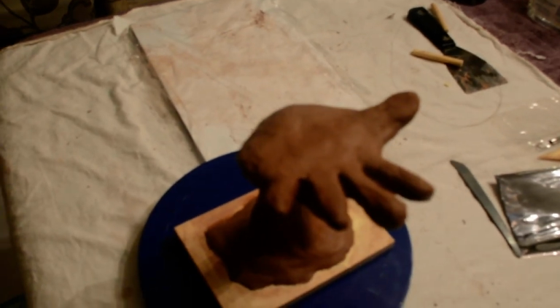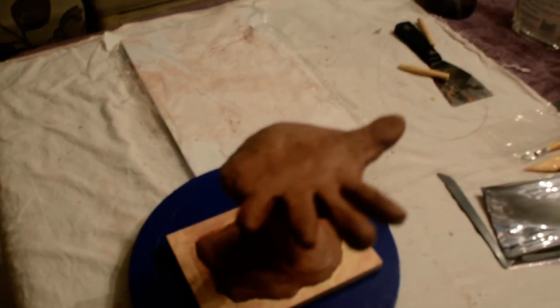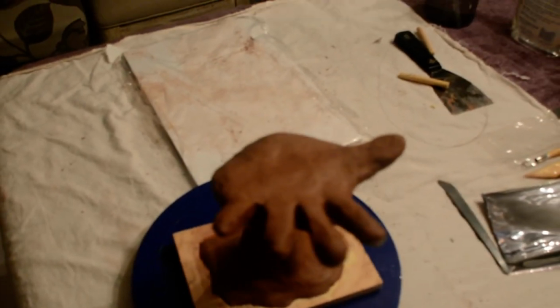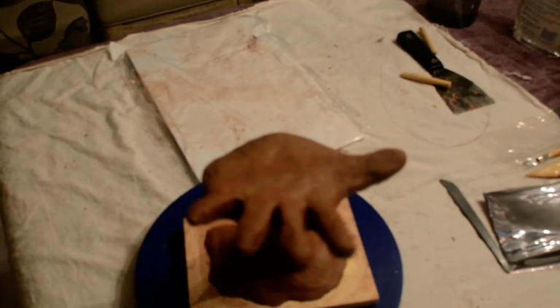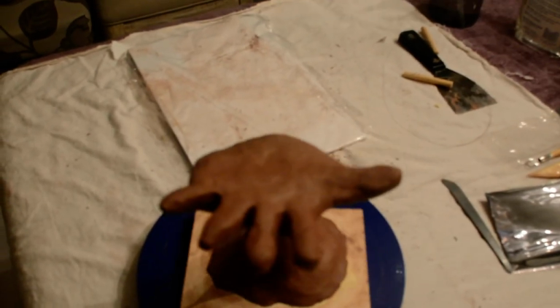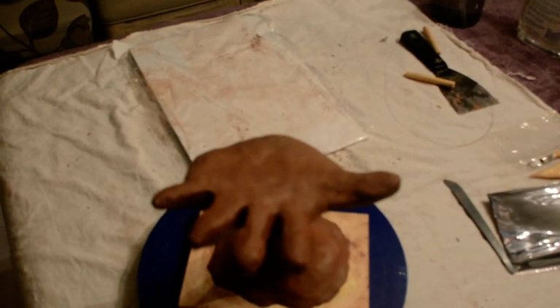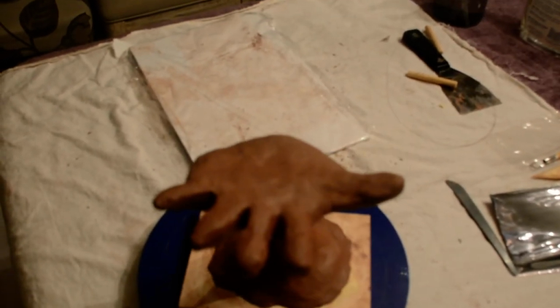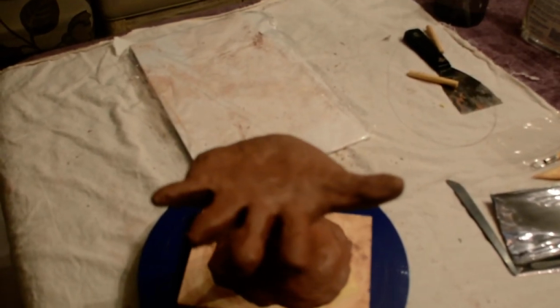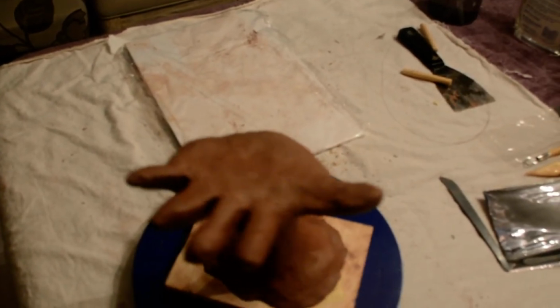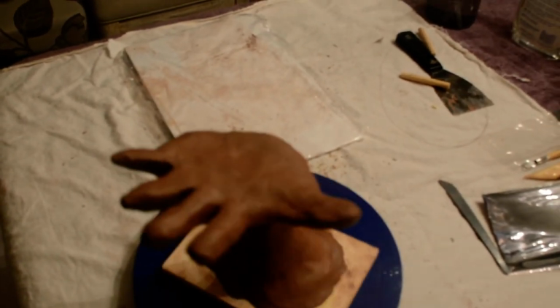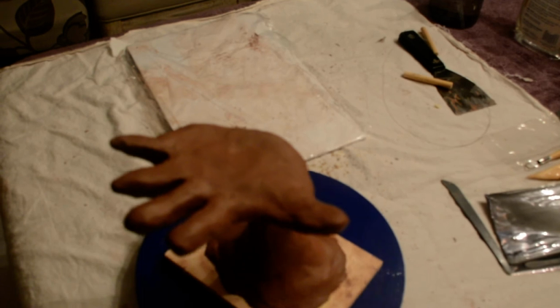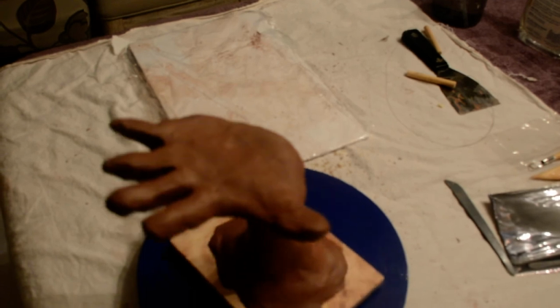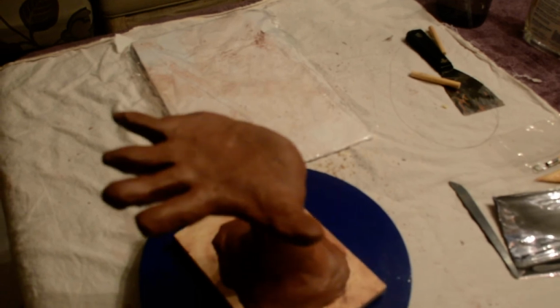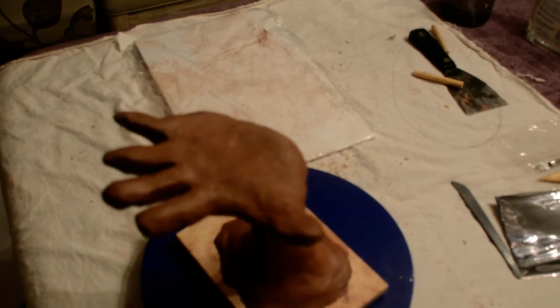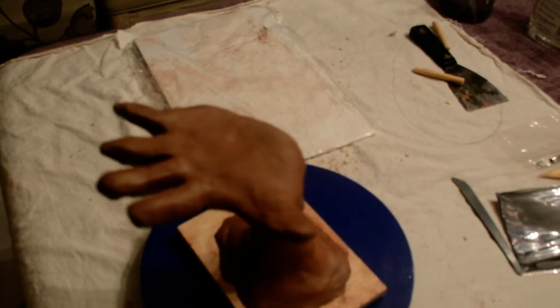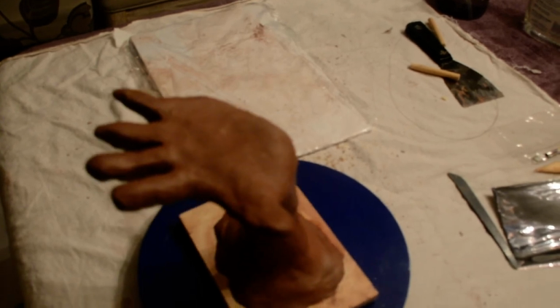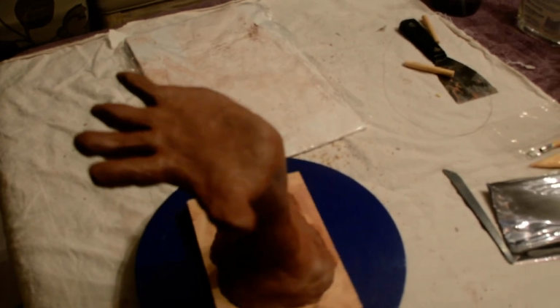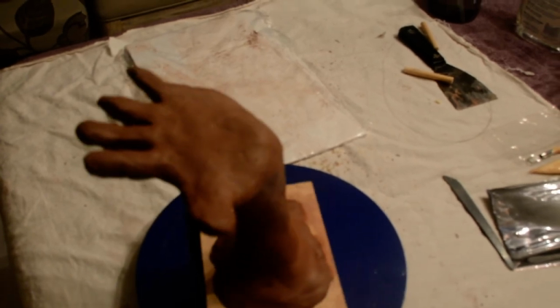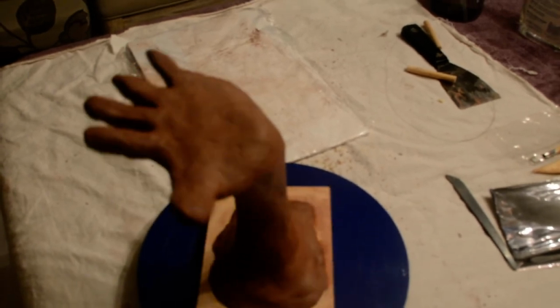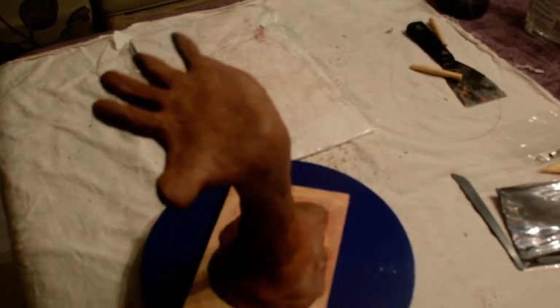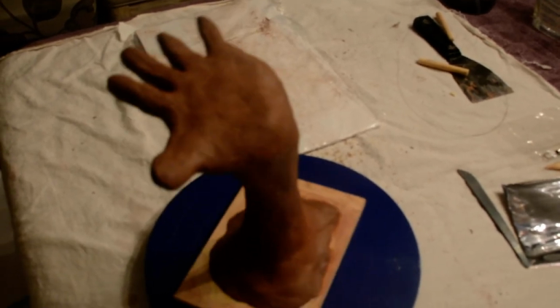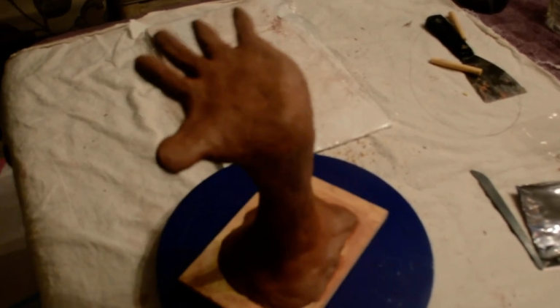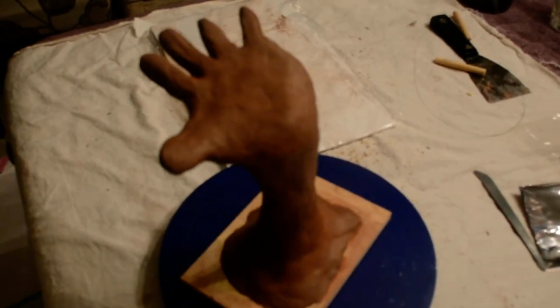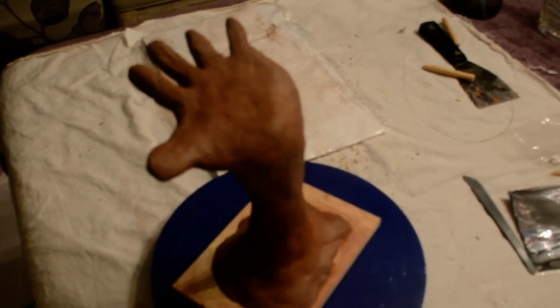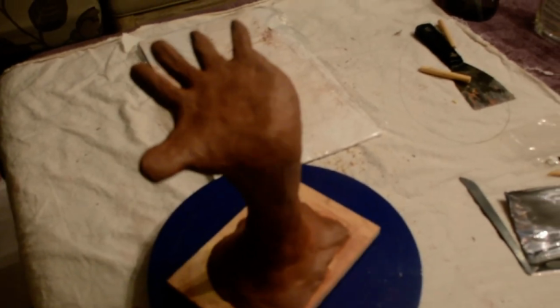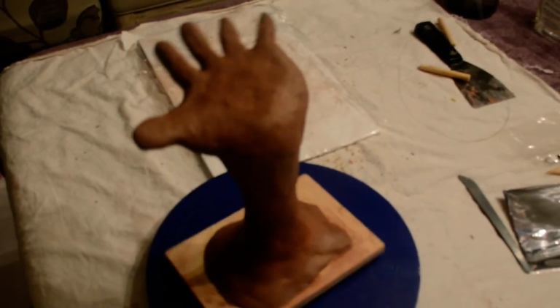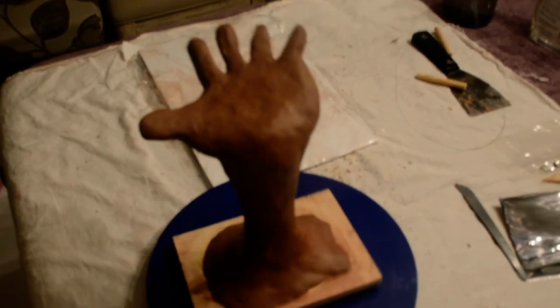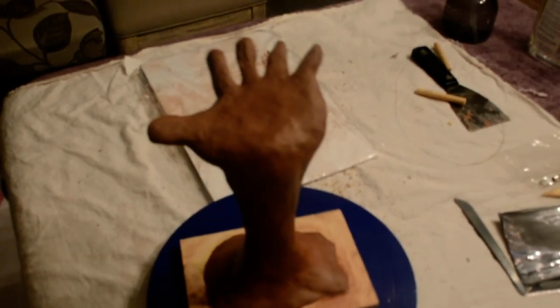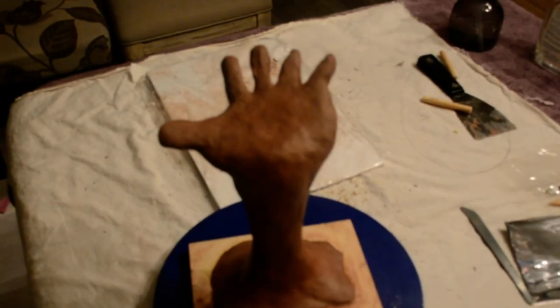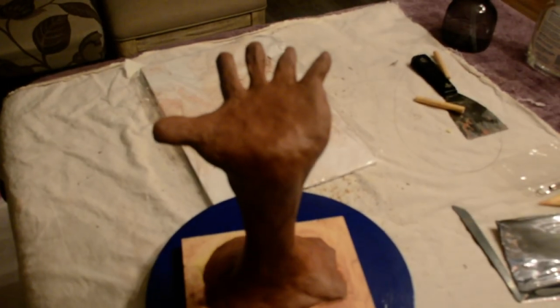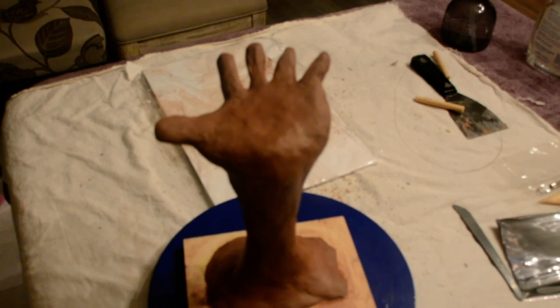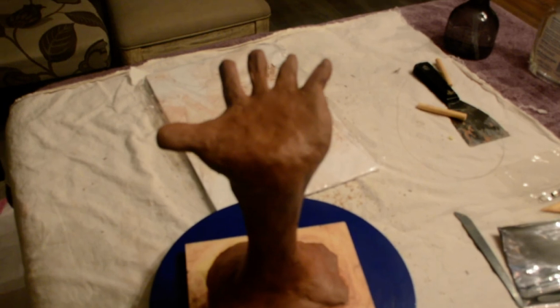I can improve by lengthening the index and middle fingers a little bit, but otherwise it's ready for stage 2. Thanks for the assignment.